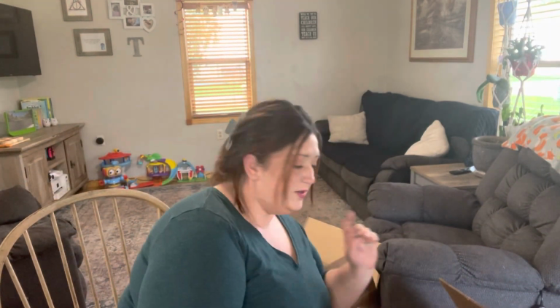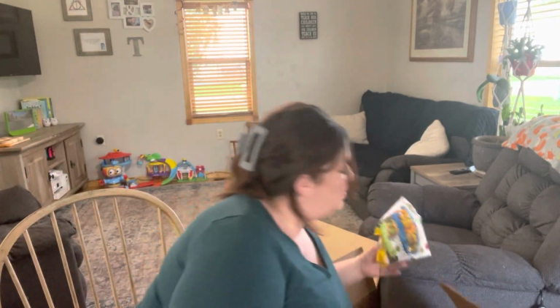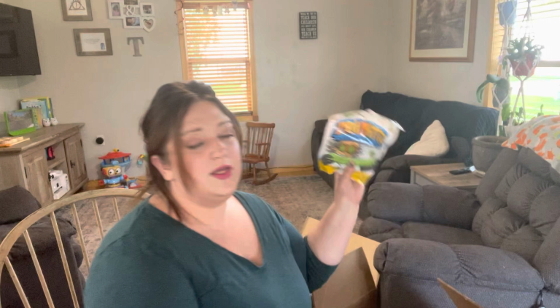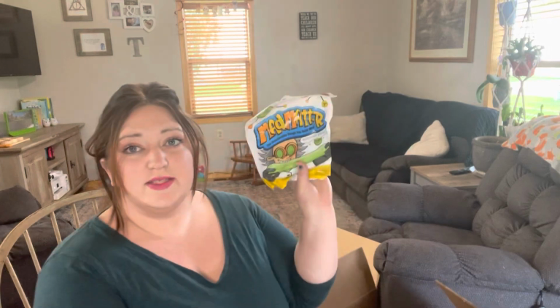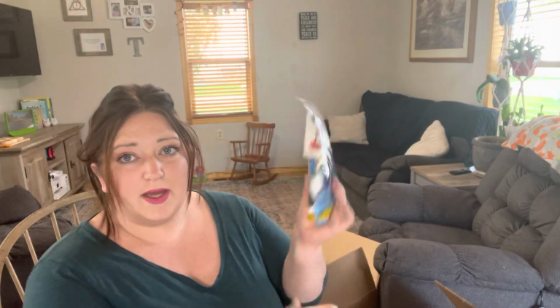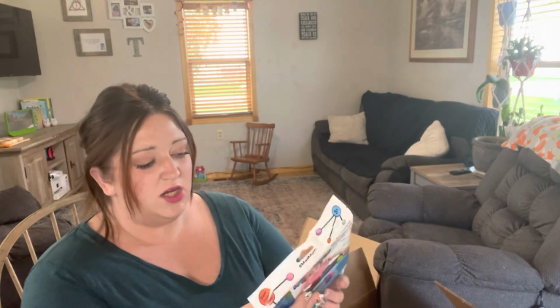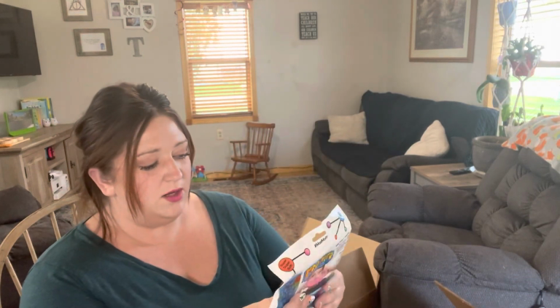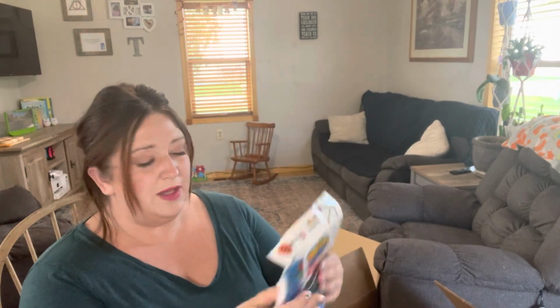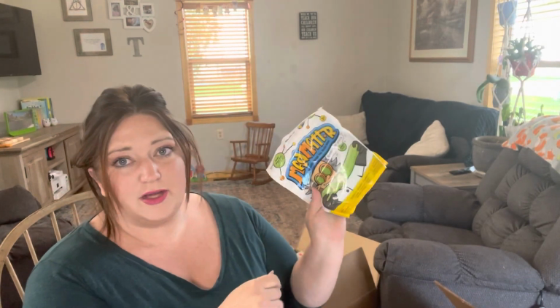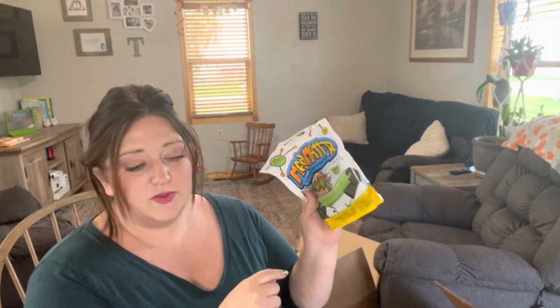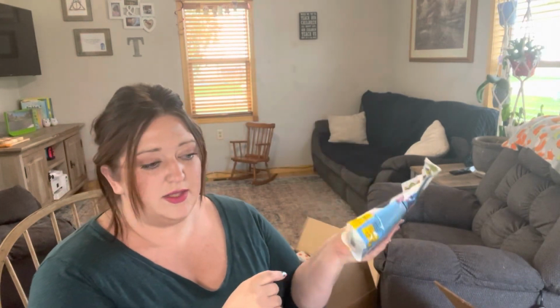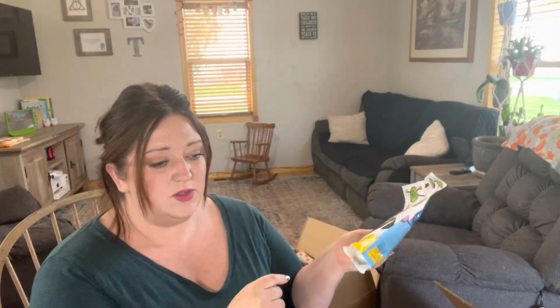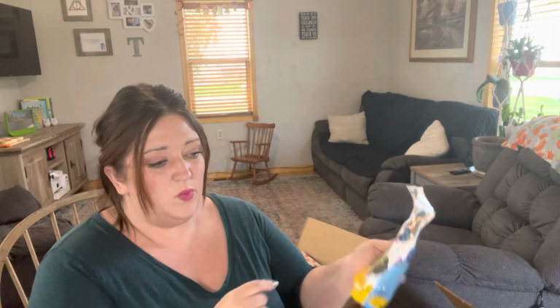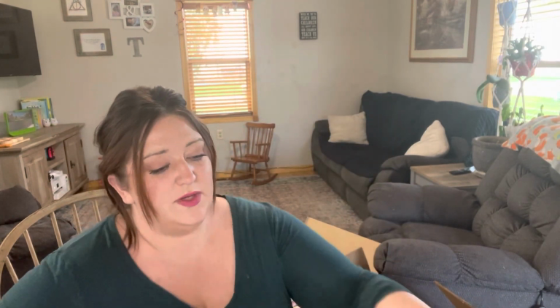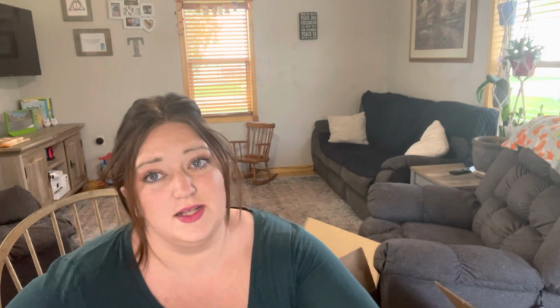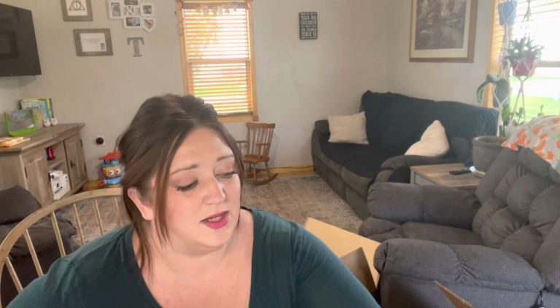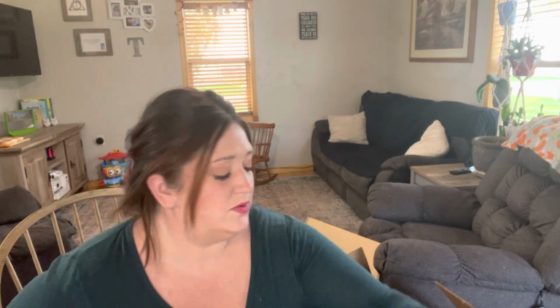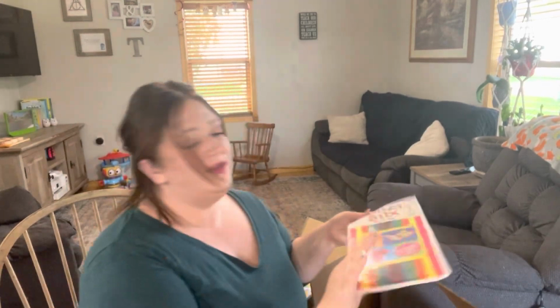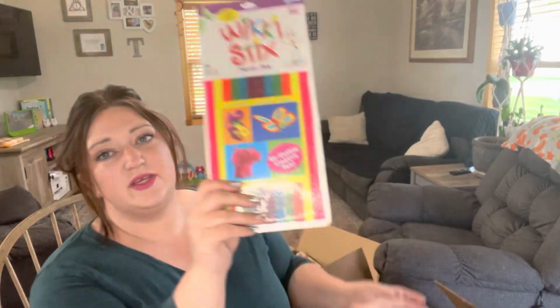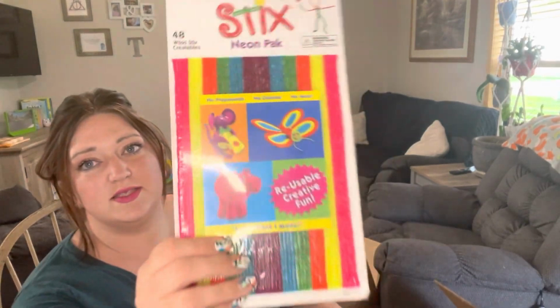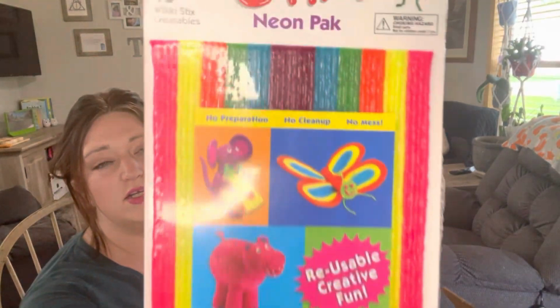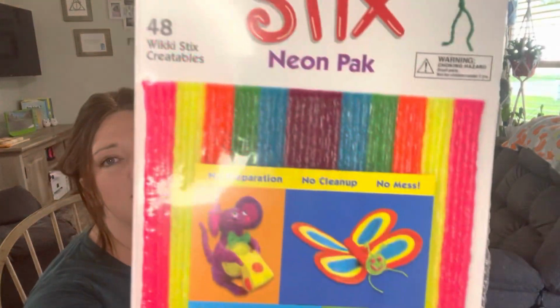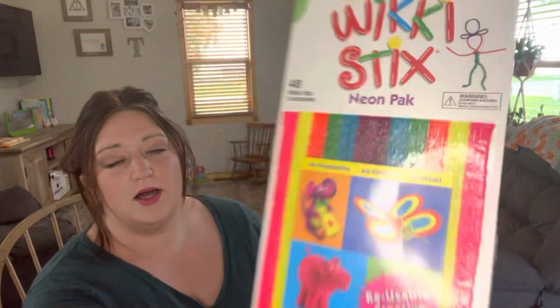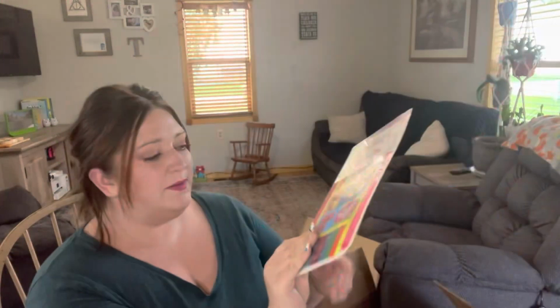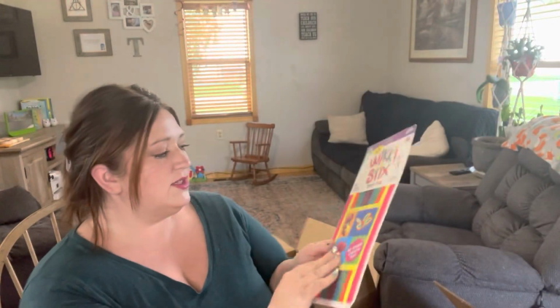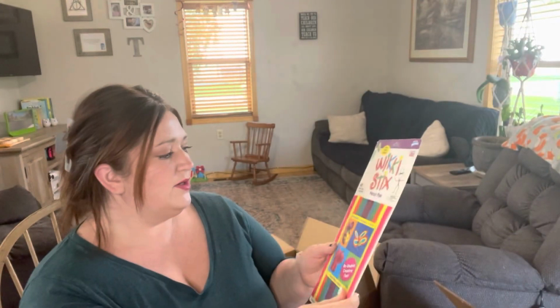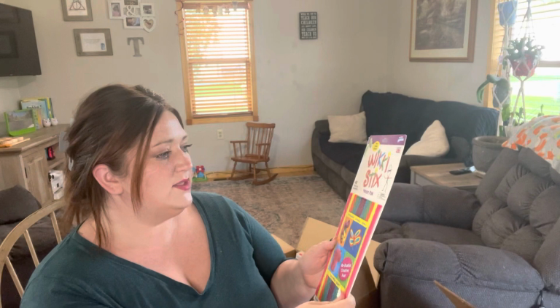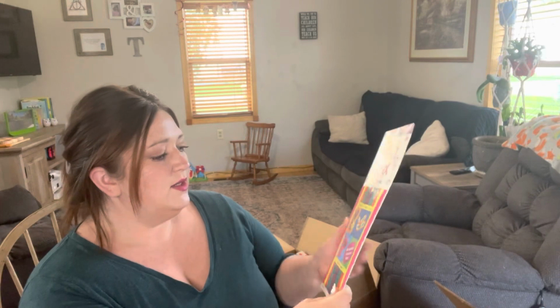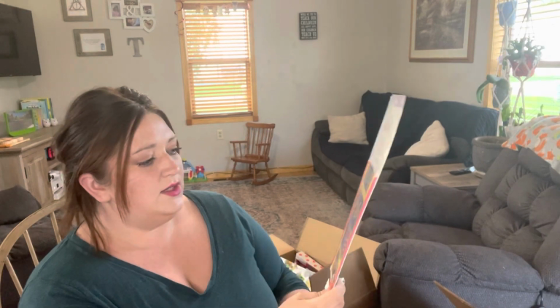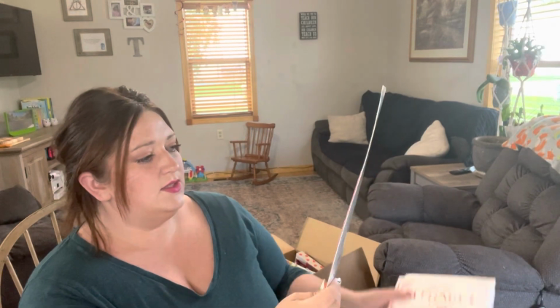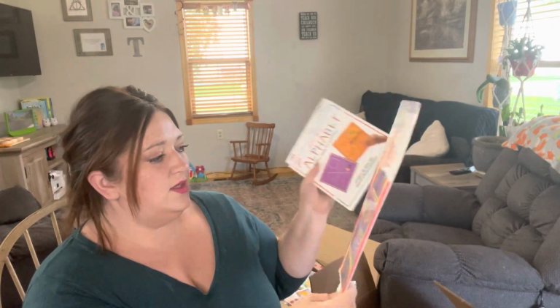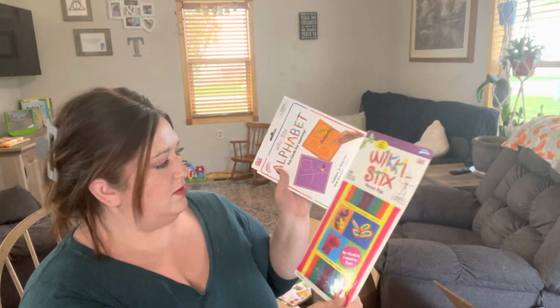It also came with a second package of Mad Matter — I'm not used to that, they usually only came with one, so I actually kind of like that they come with two. Here are the Wiki Sticks — they're like little pipe cleaners covered in wax and you can make all kinds of fun things with them.